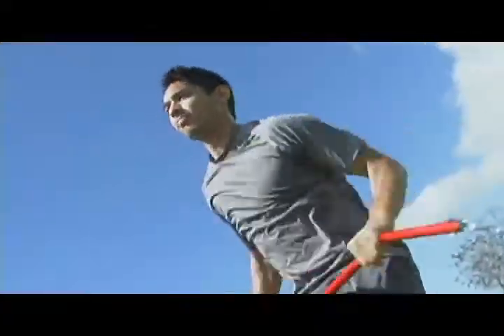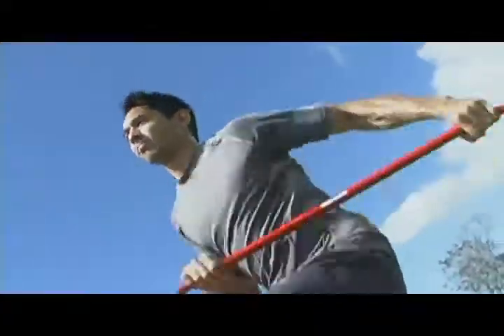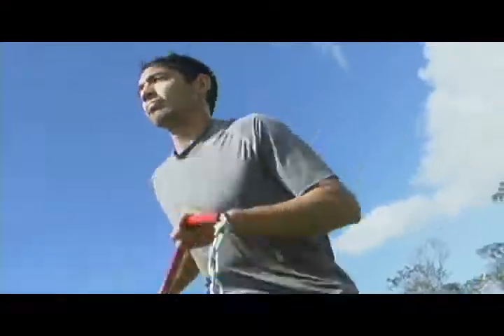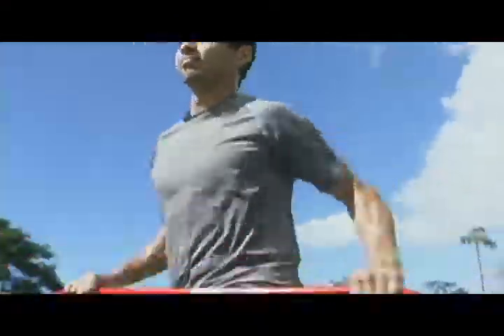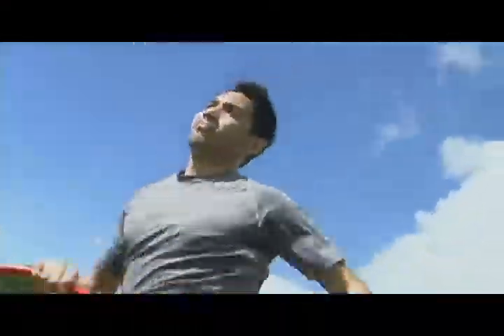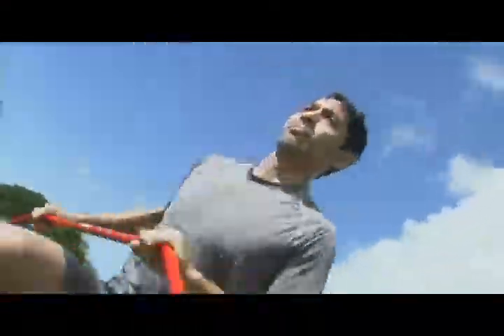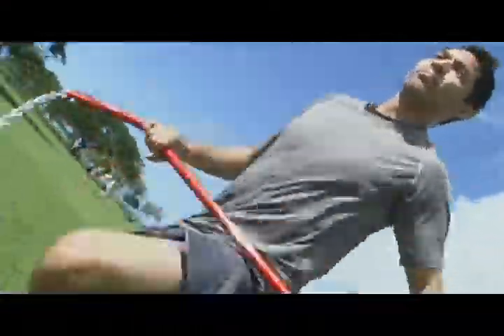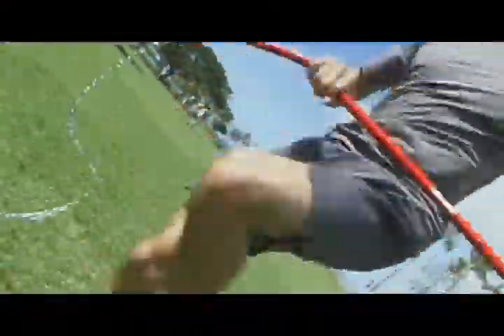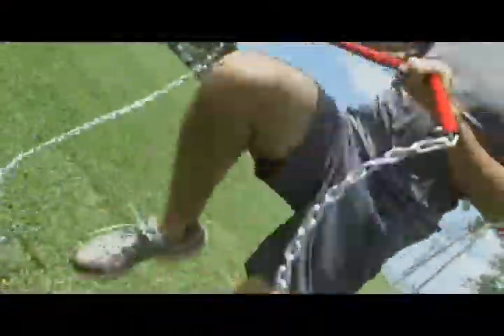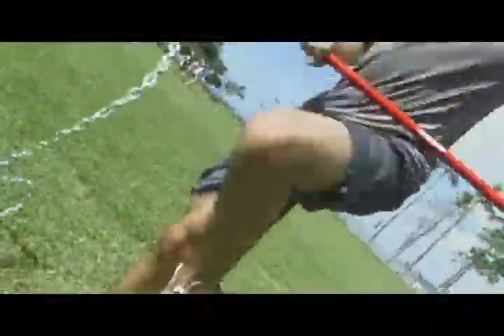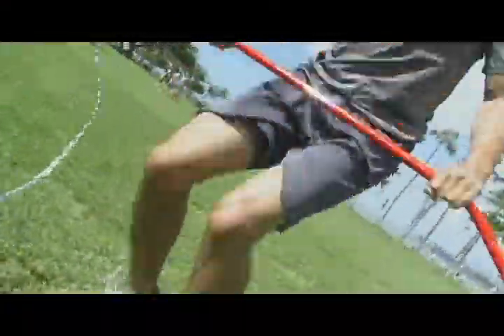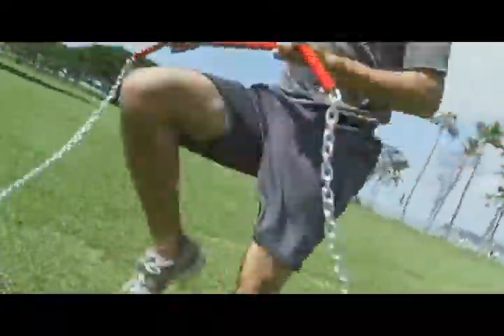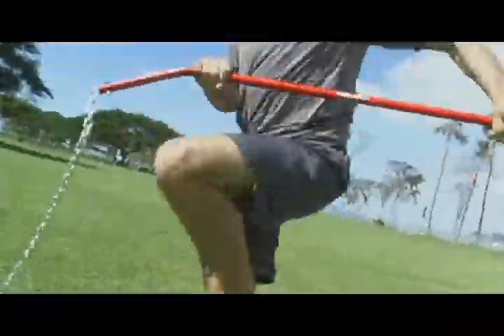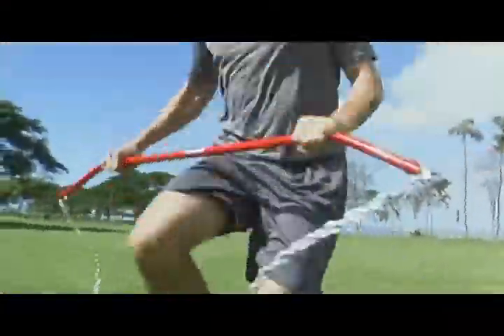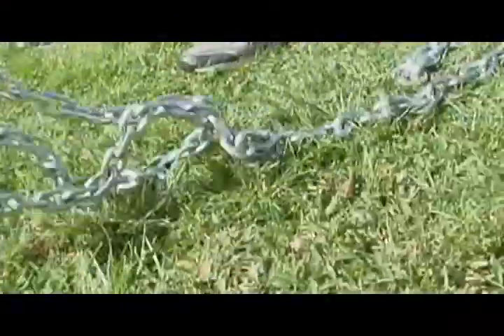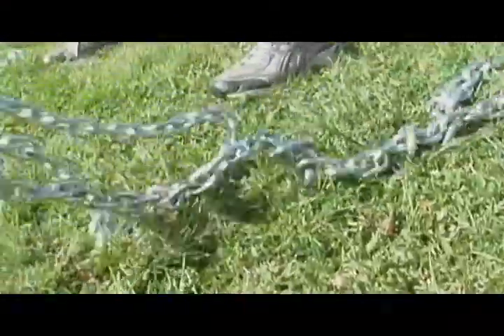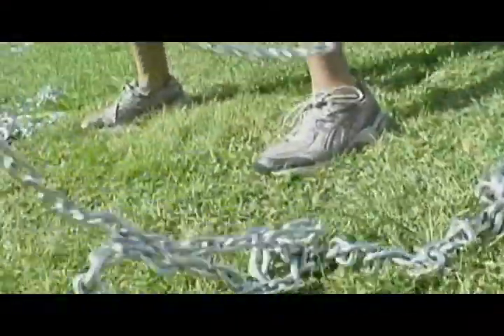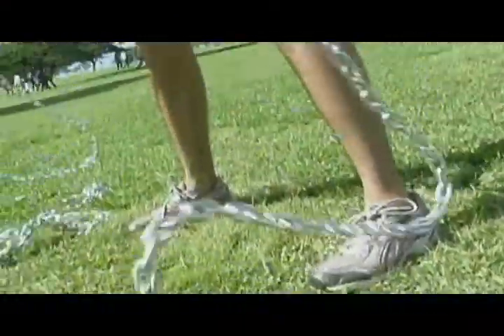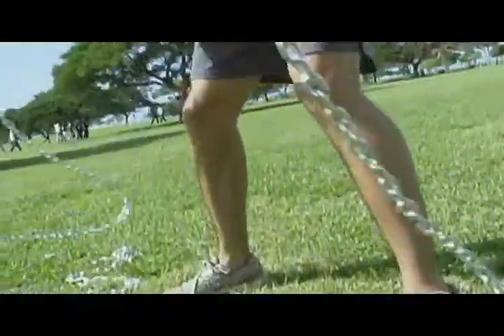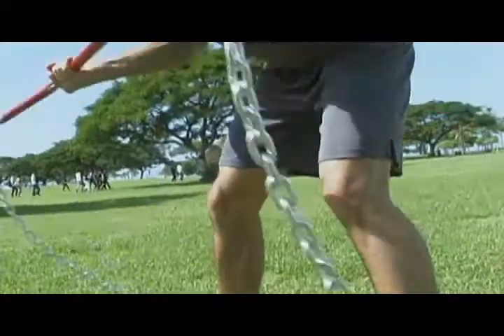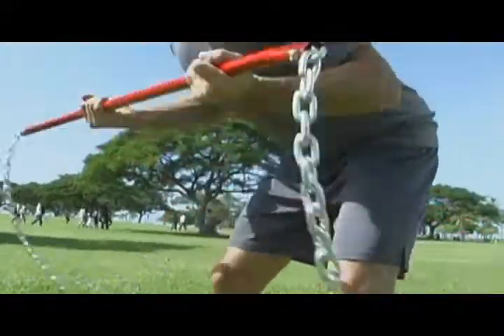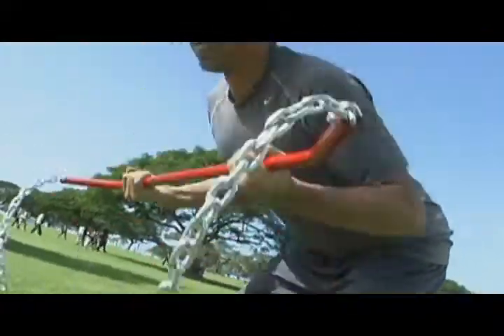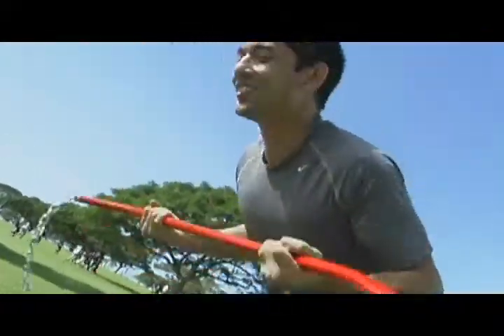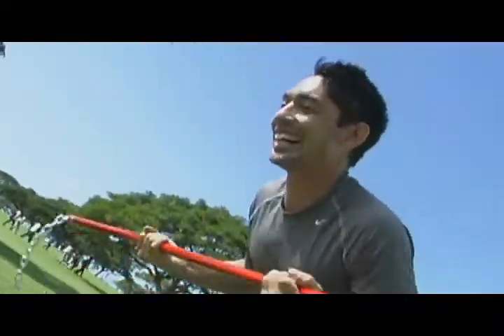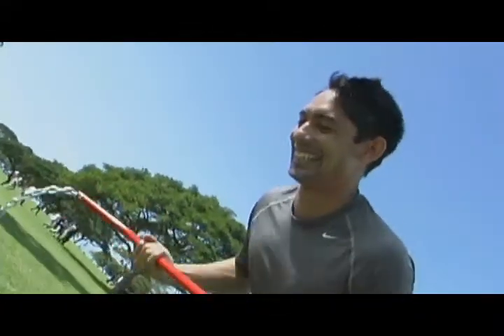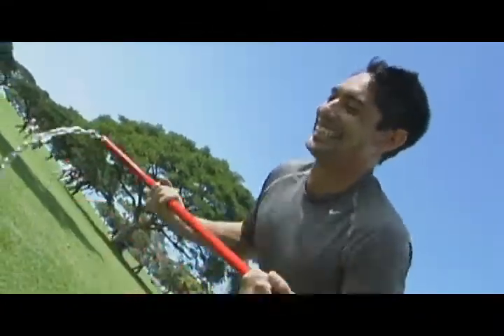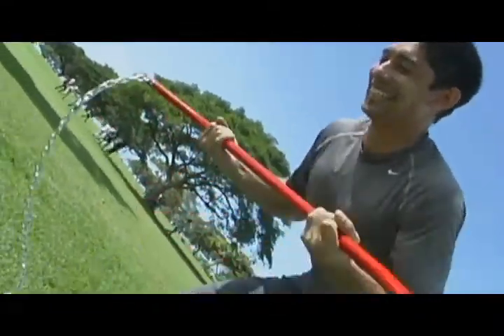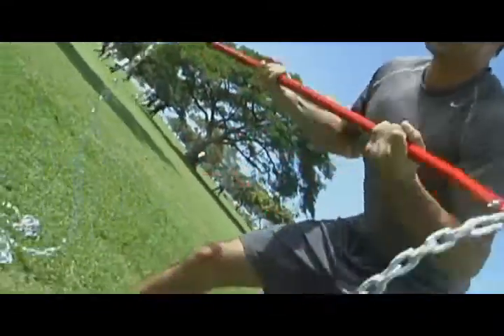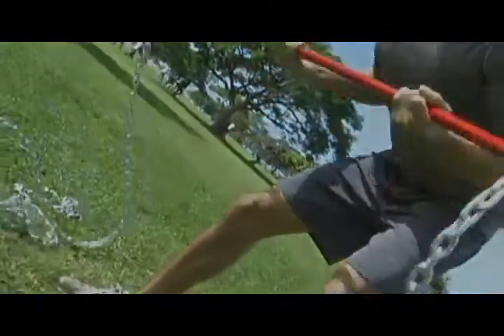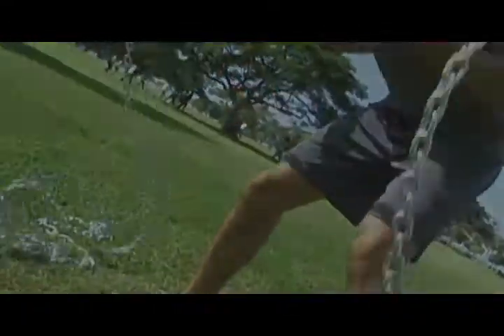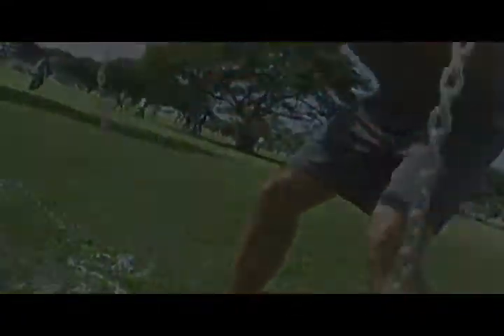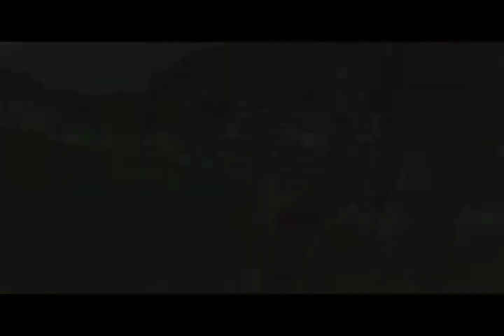Before we start any speed training, we'll start by warming up. Speed Chain's brand of dynamic stretches are safe and effective in preparing the body for the speed work to follow.